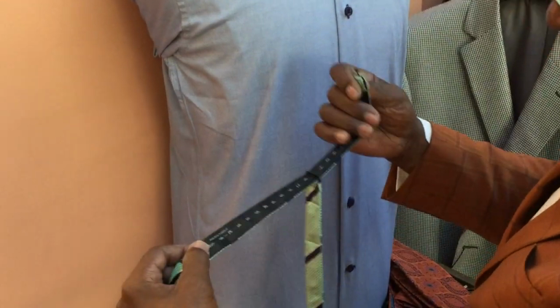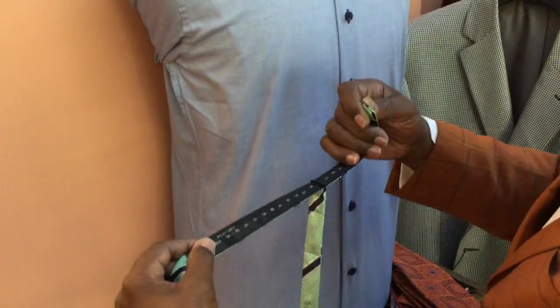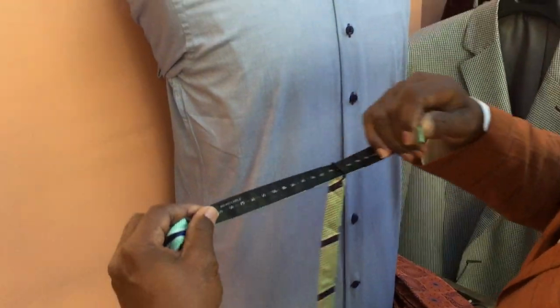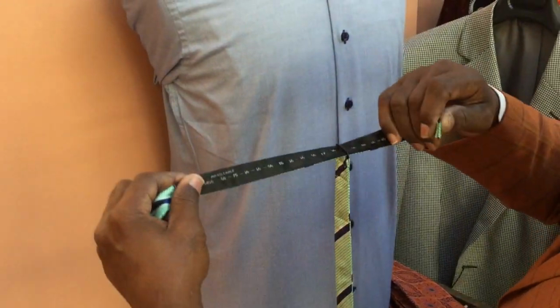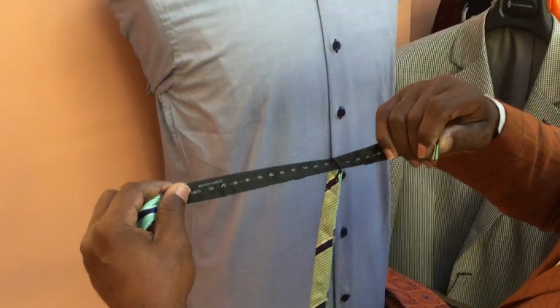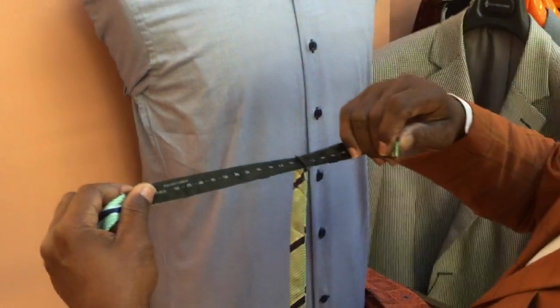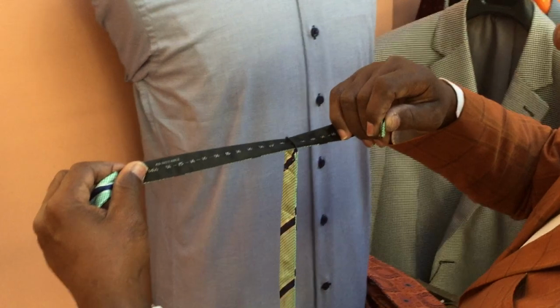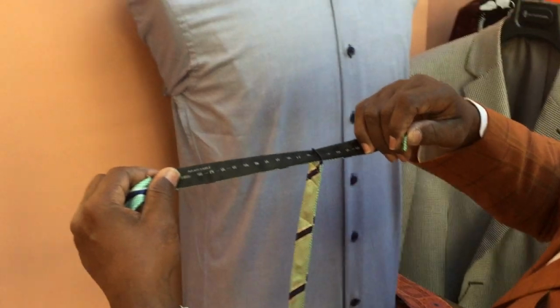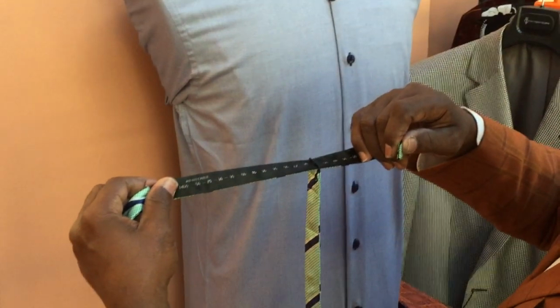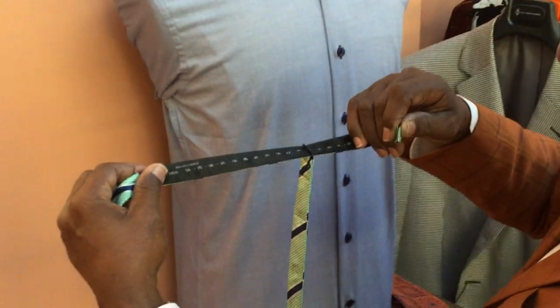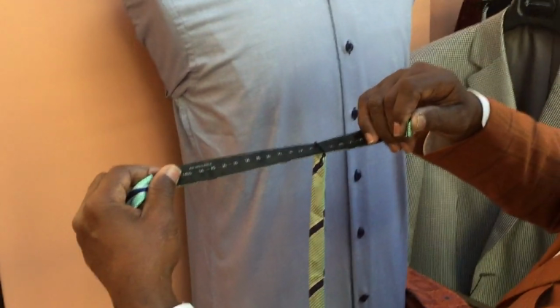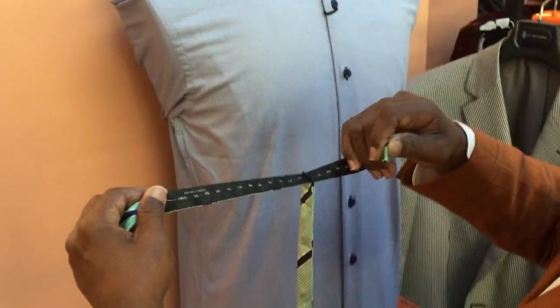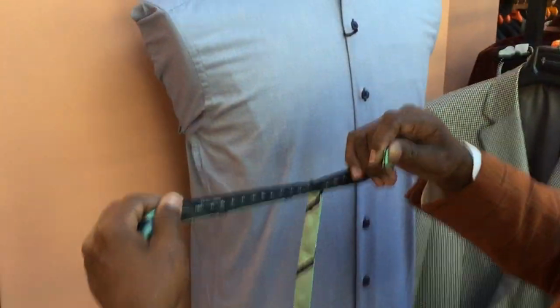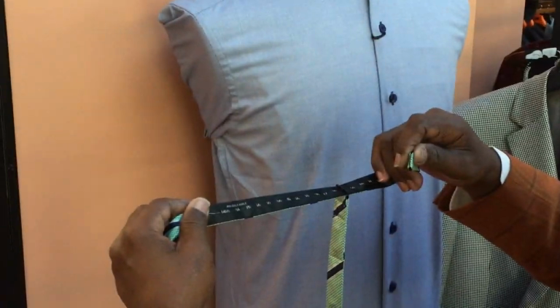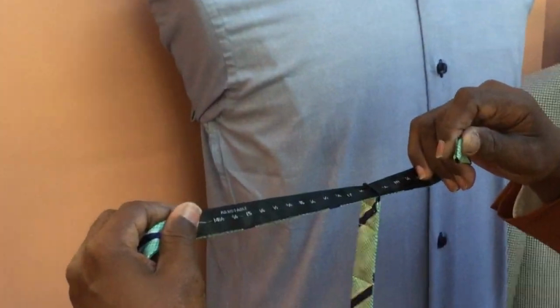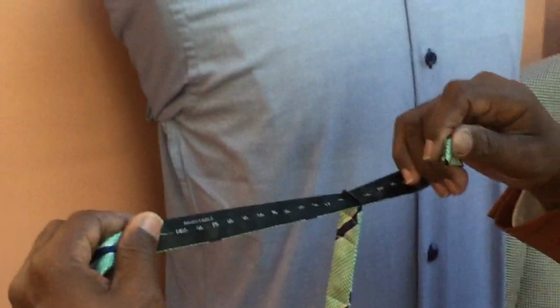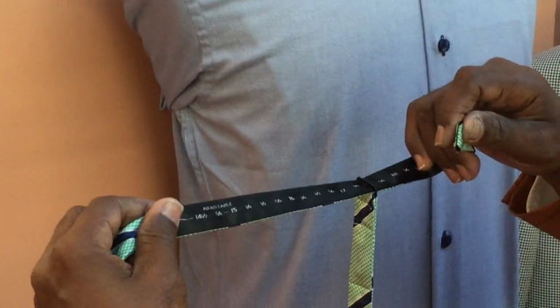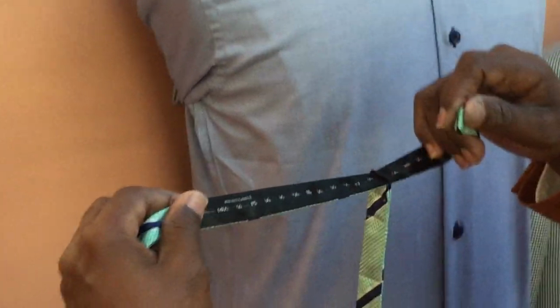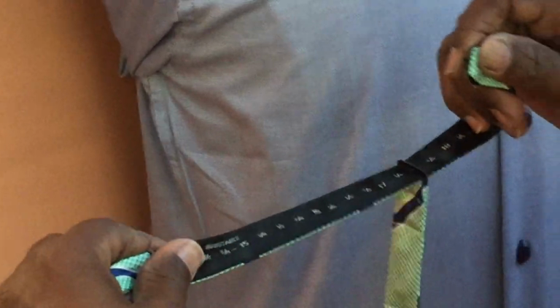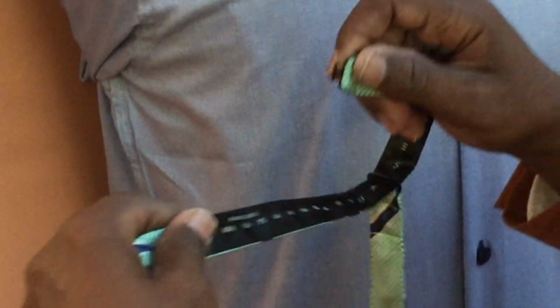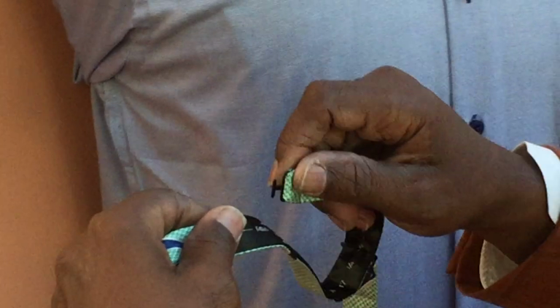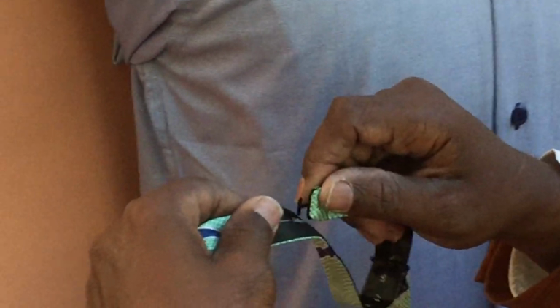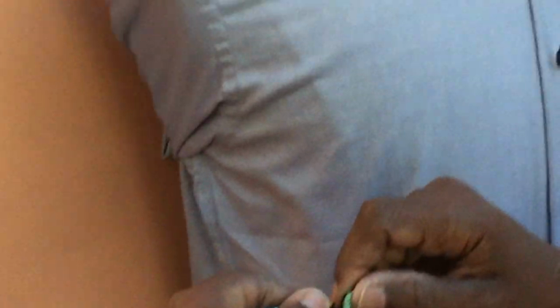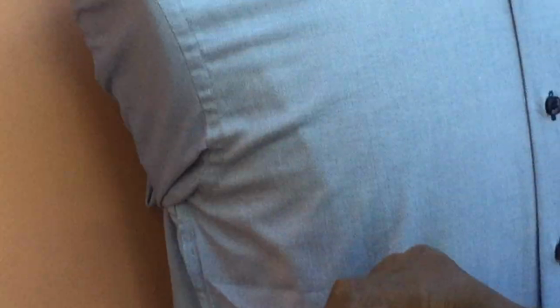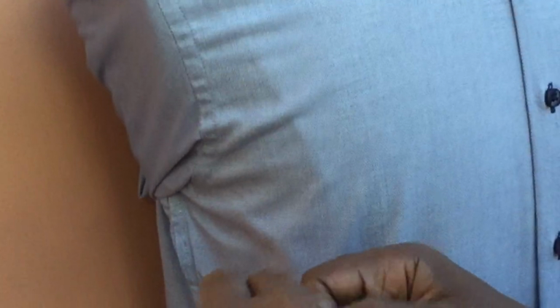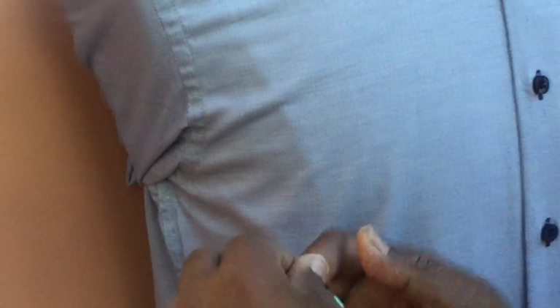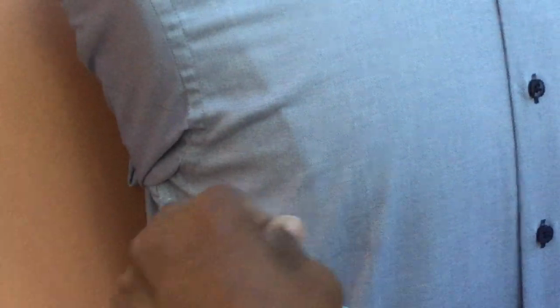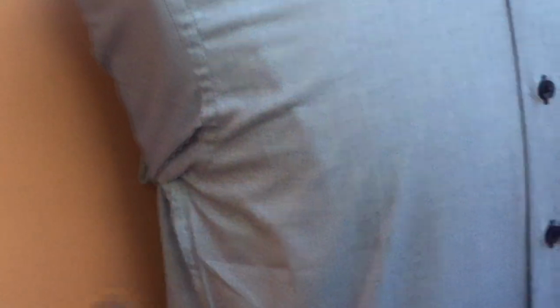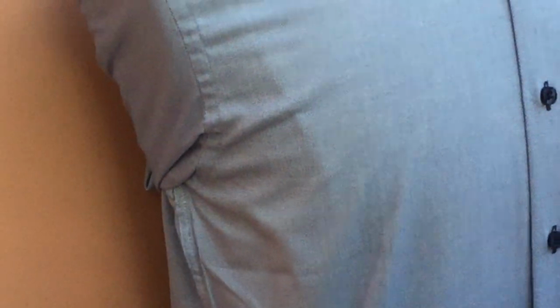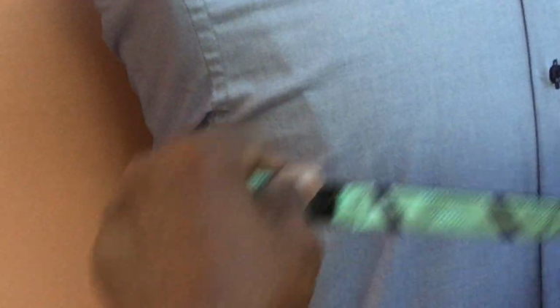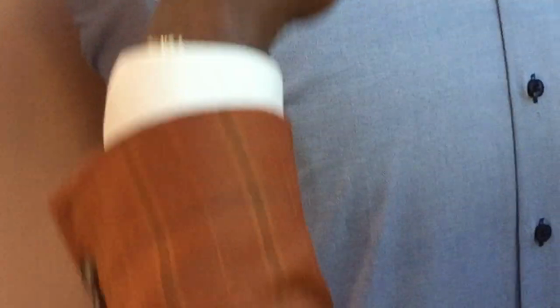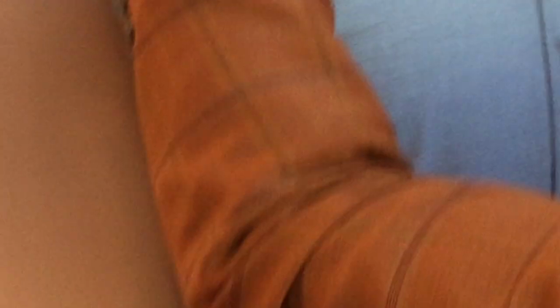You go to whatever your collar size is — whatever neck size you wear in your shirt — that's the number you find in the back of the bow tie. You find your number, you insert it in, and you're now ready to tie your bow tie.